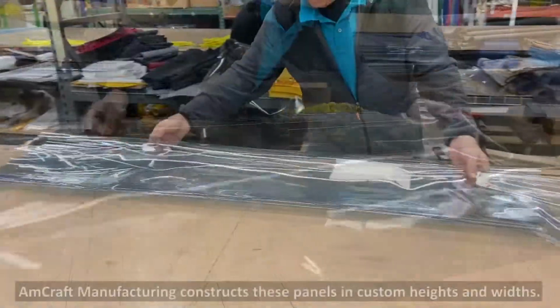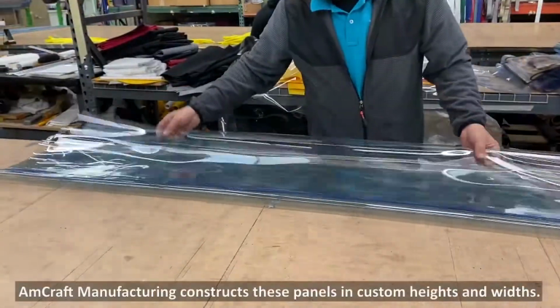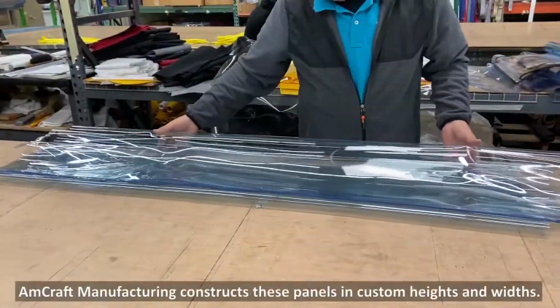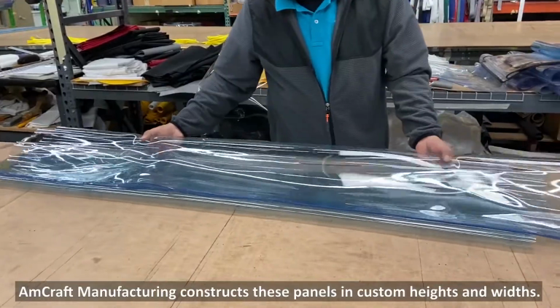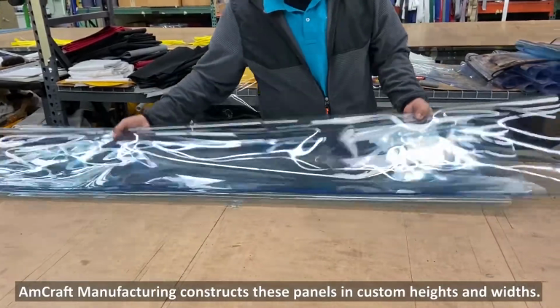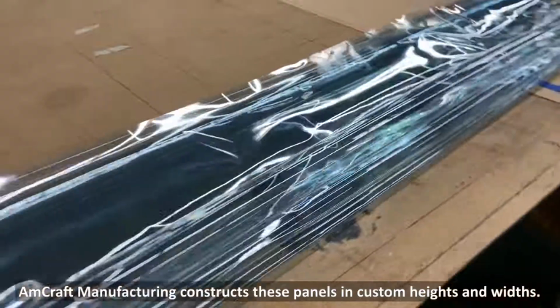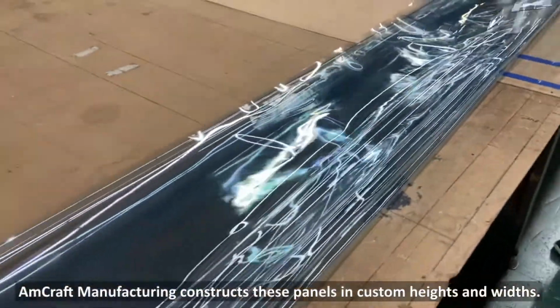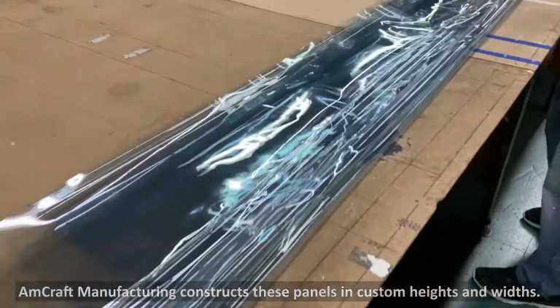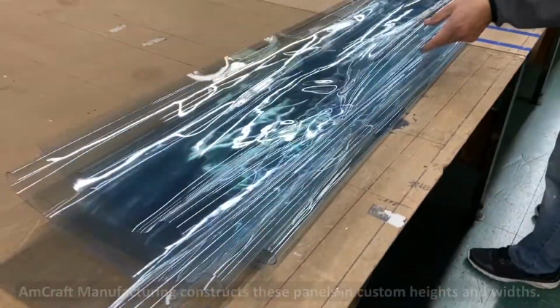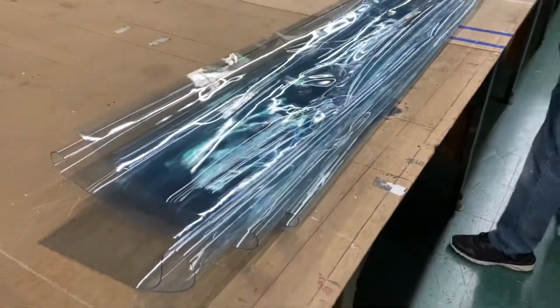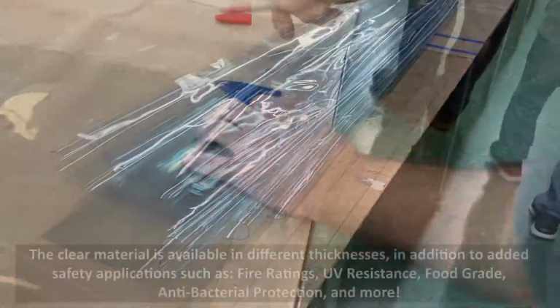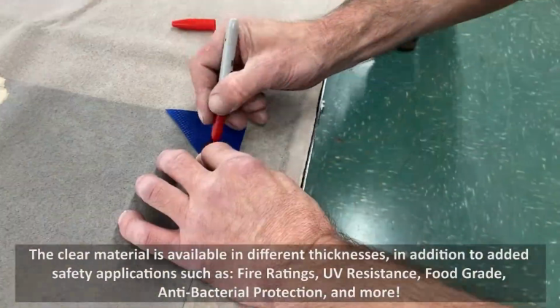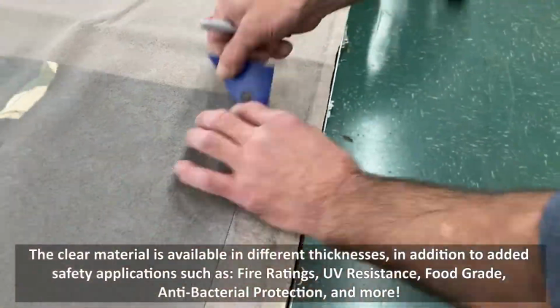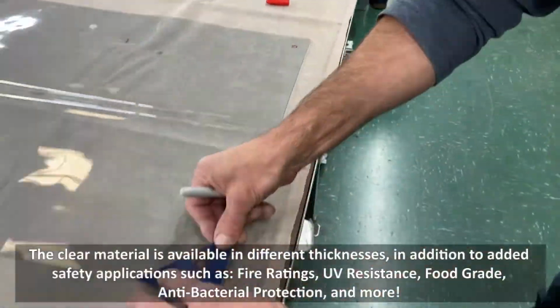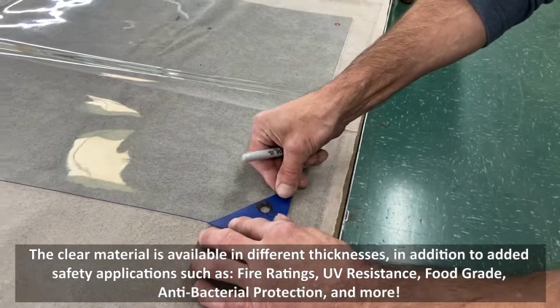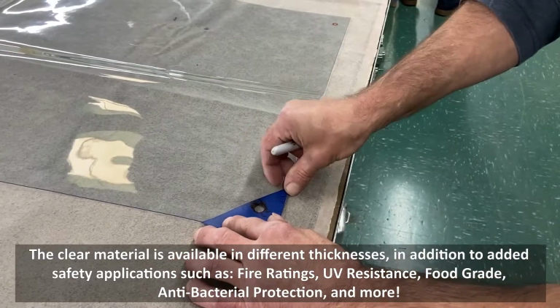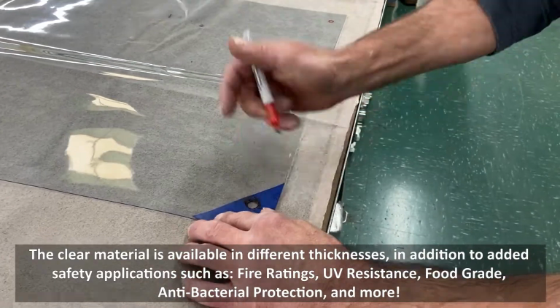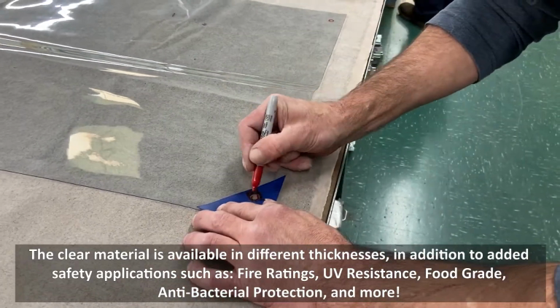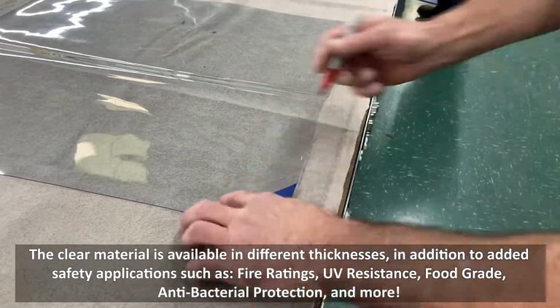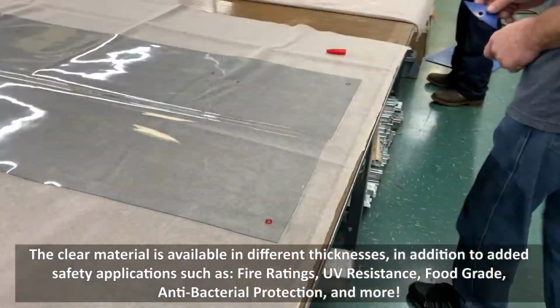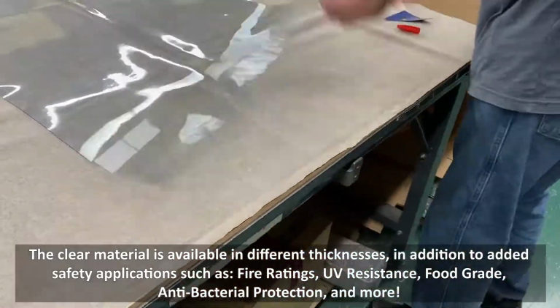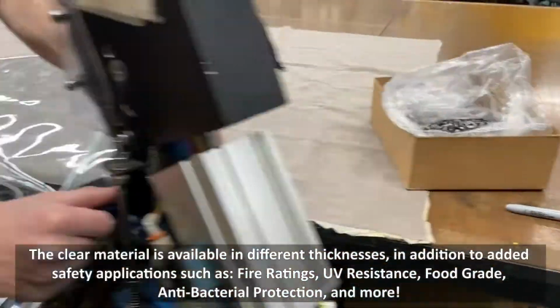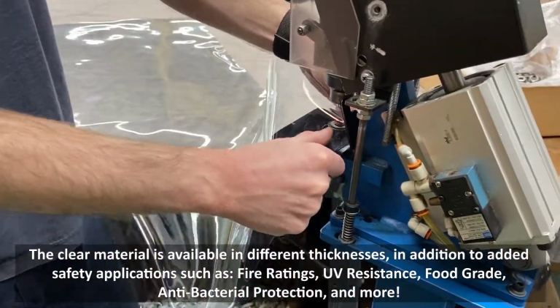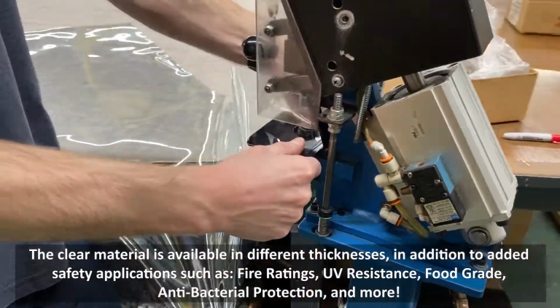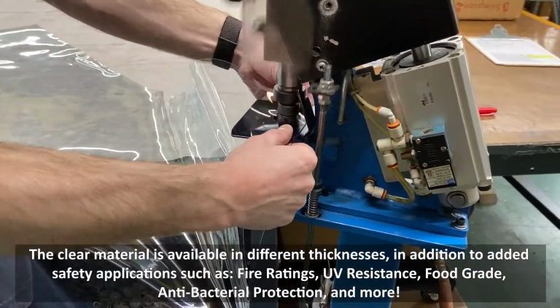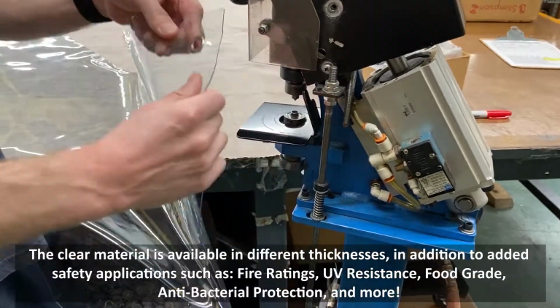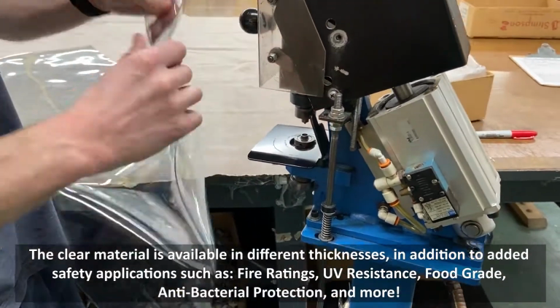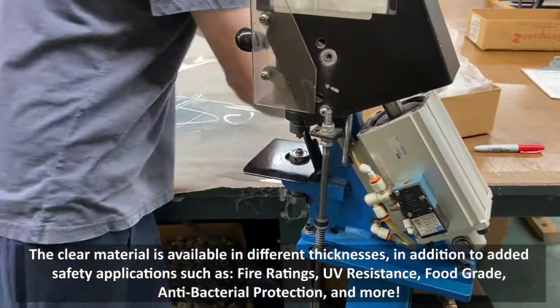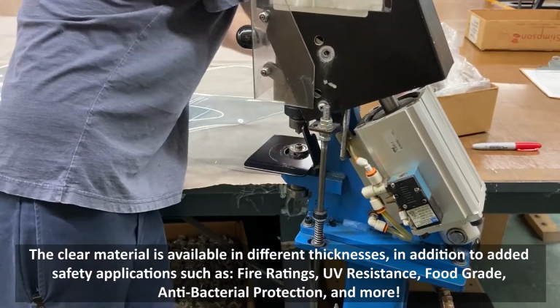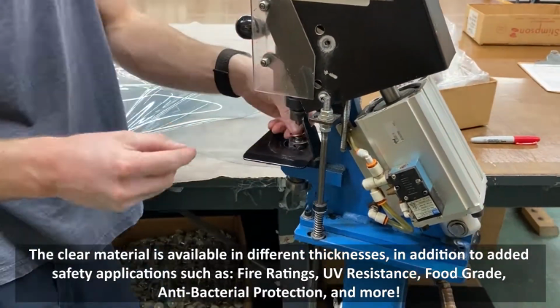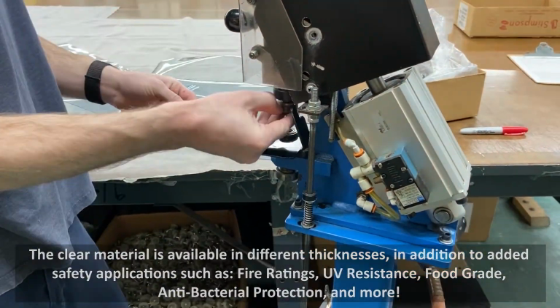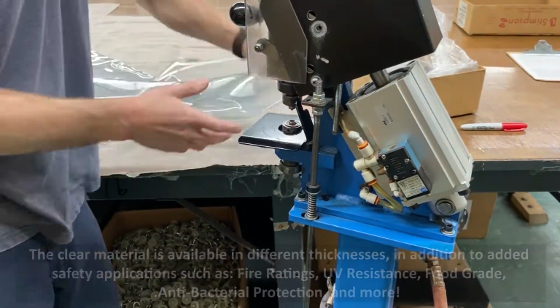Amcraft Manufacturing constructs these panels in custom heights and widths. The clear material is available in different thicknesses, in addition to added safety applications such as fire ratings, UV resistance, food grade, antibacterial protection, and more.